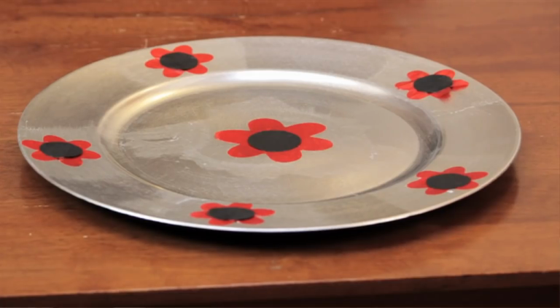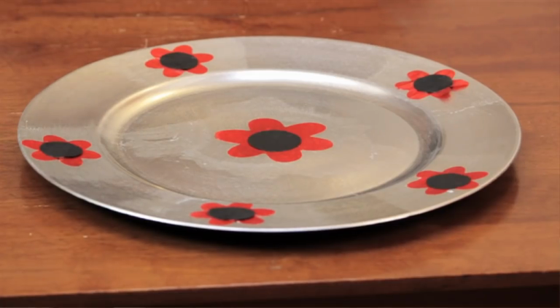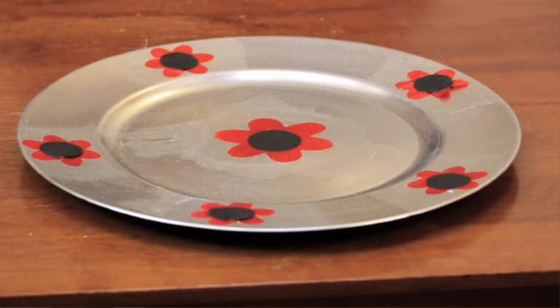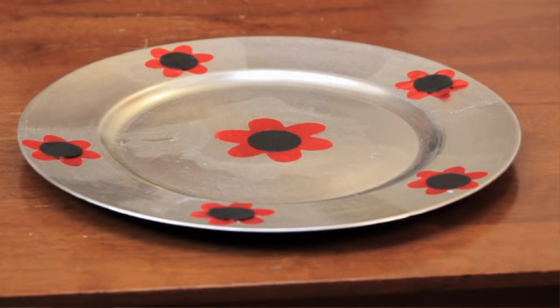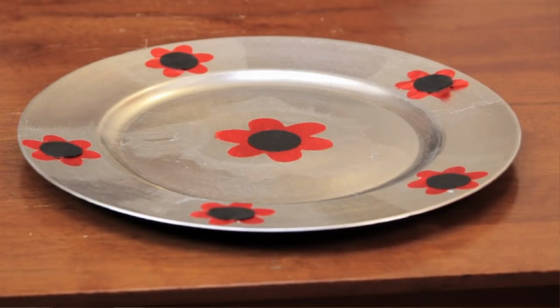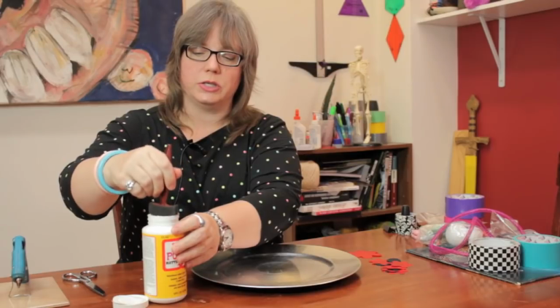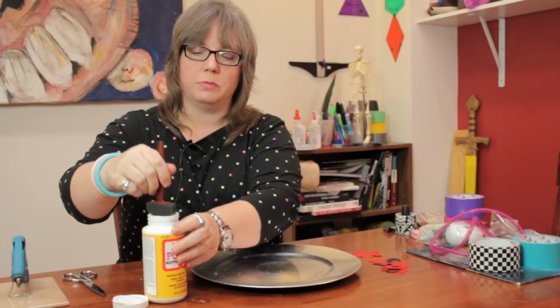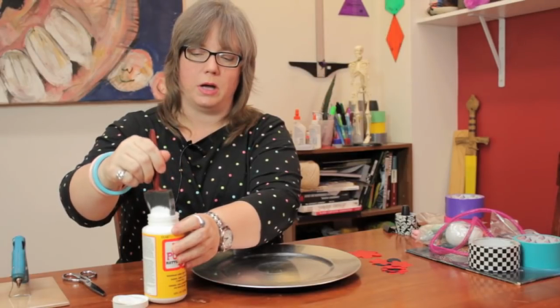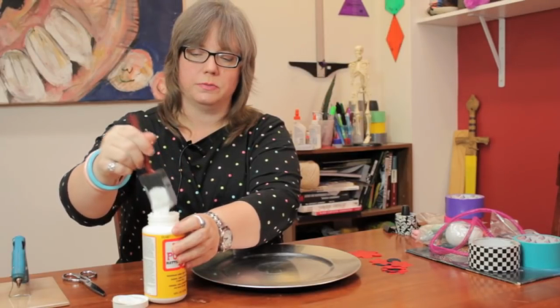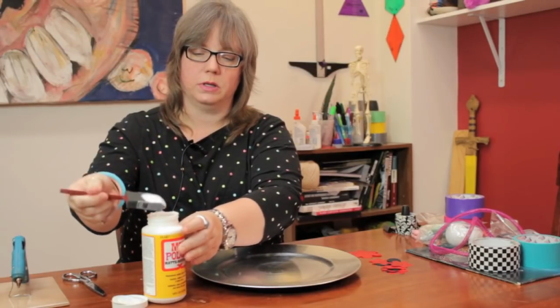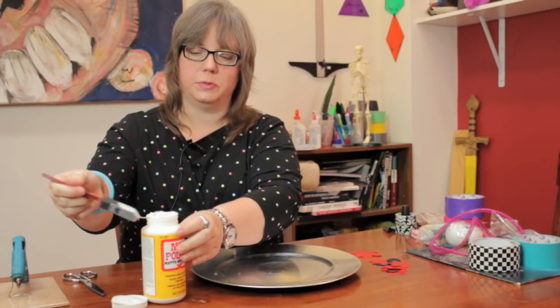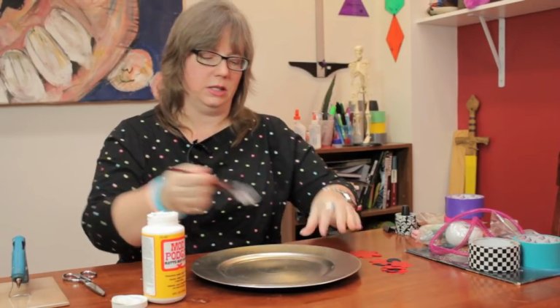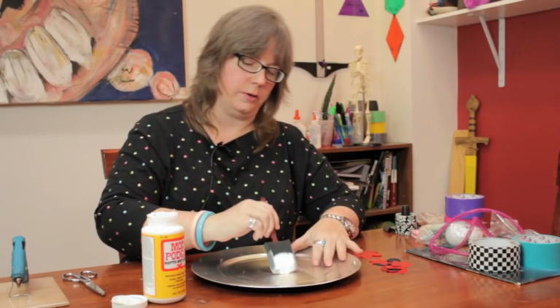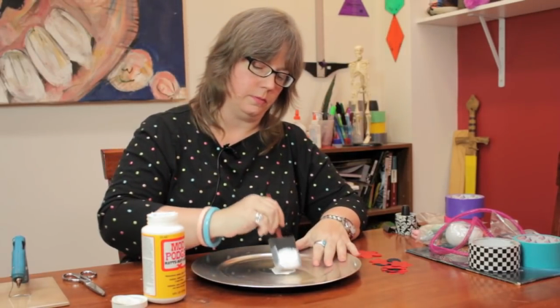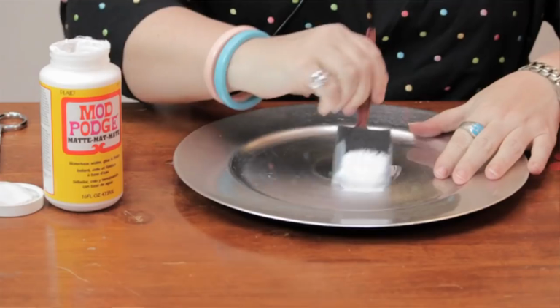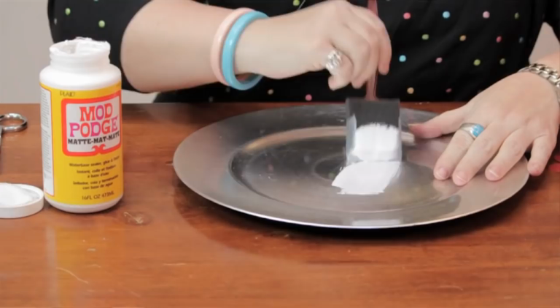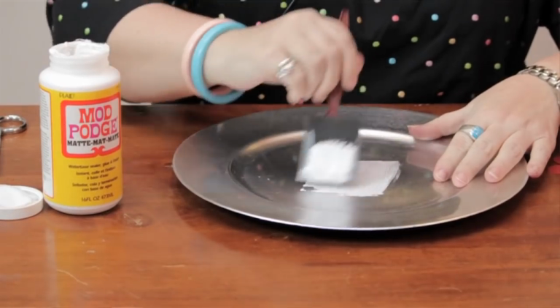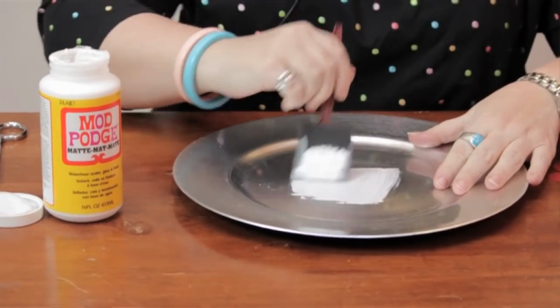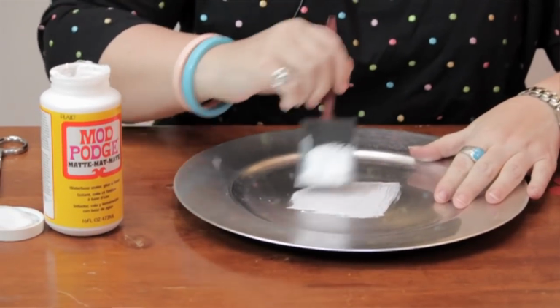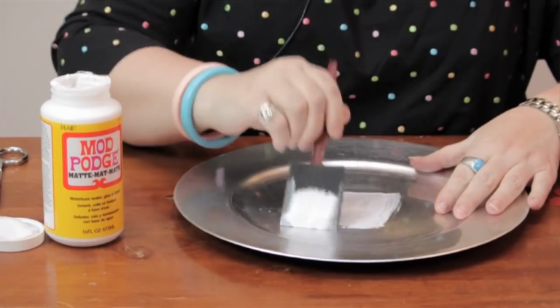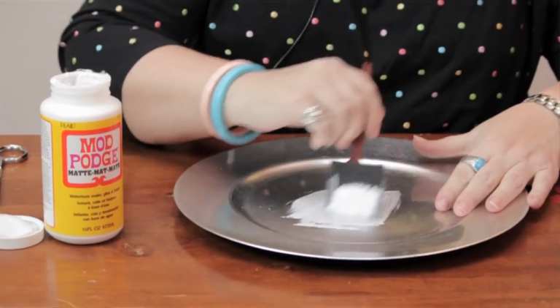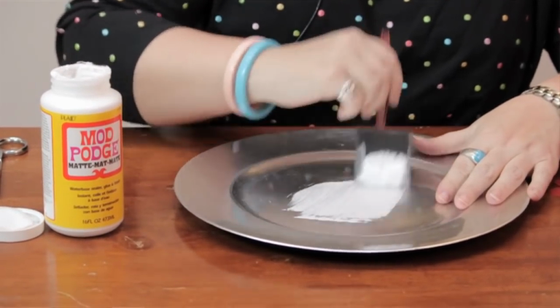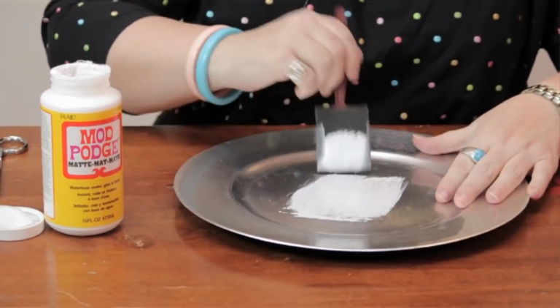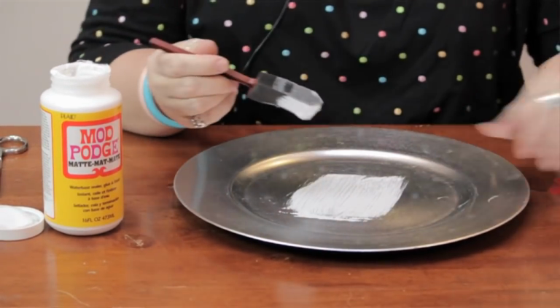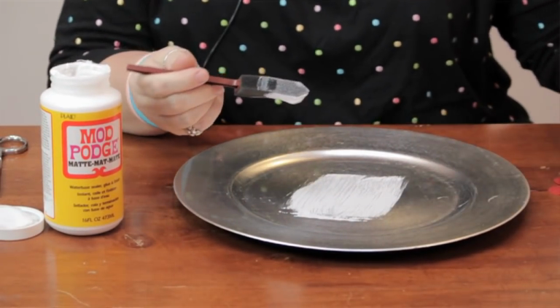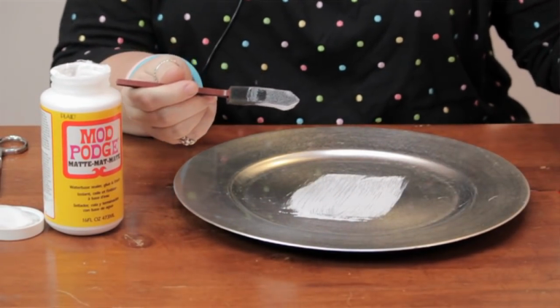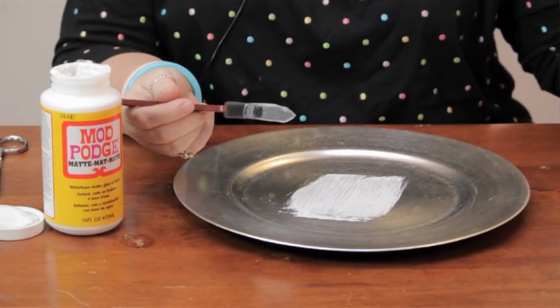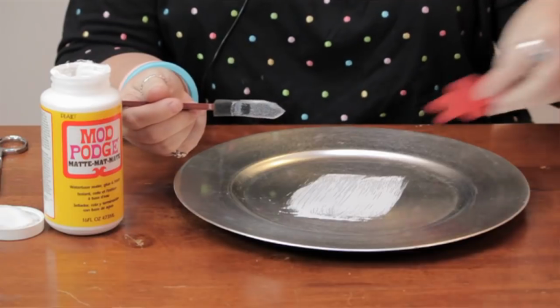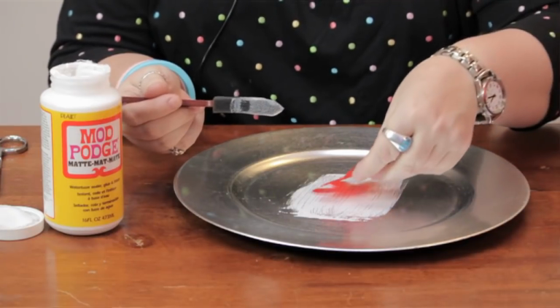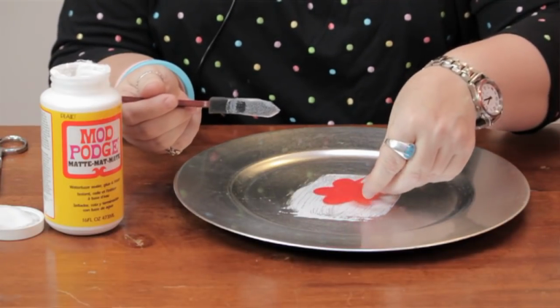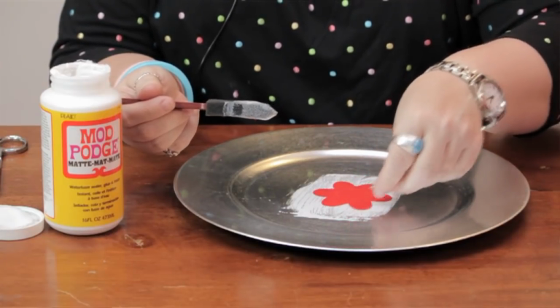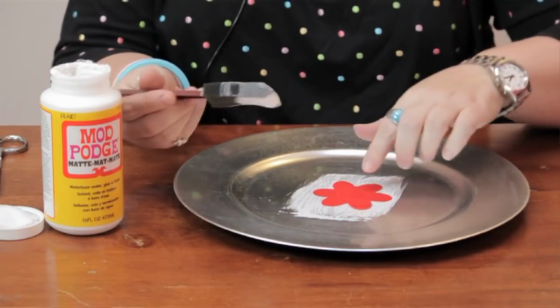I'm going to dip a foam brush into the Mod Podge — just put a thin layer. This dries clear, so you don't have to worry. It's going to go over the entire plate and give a nice finish.